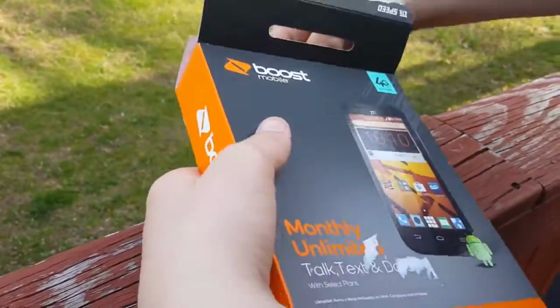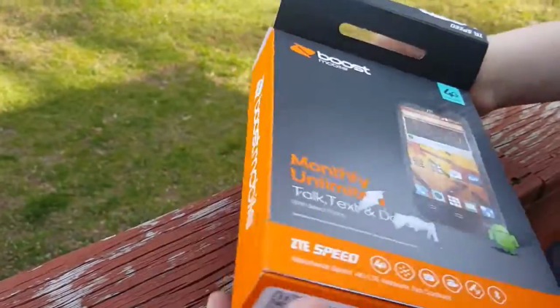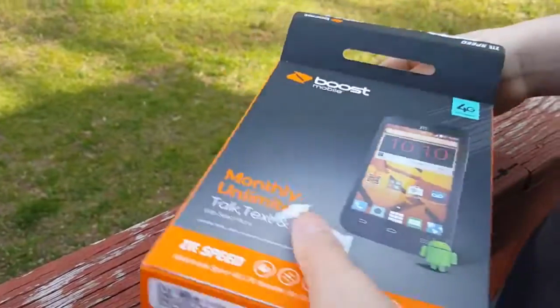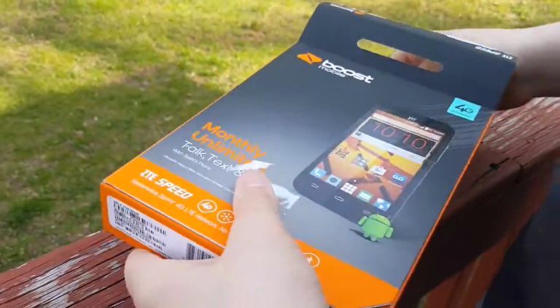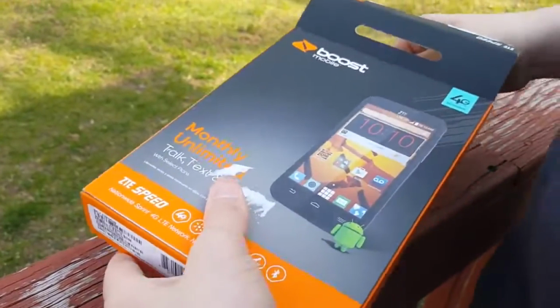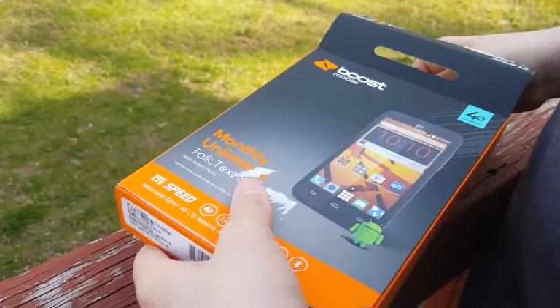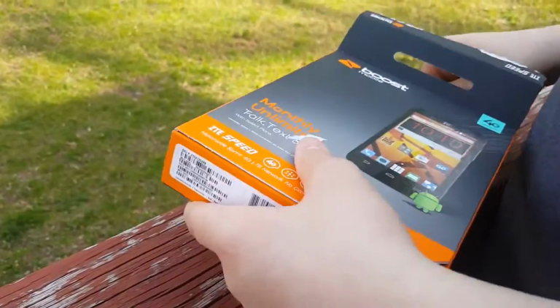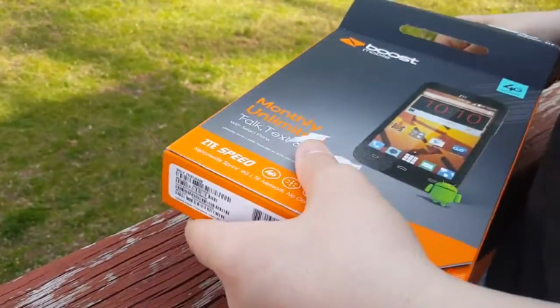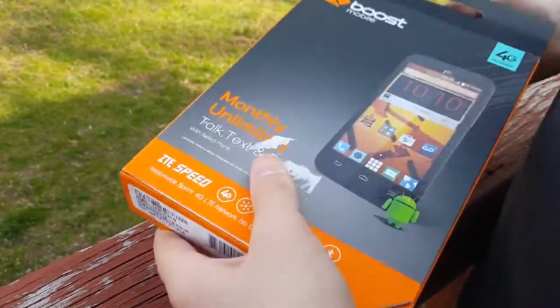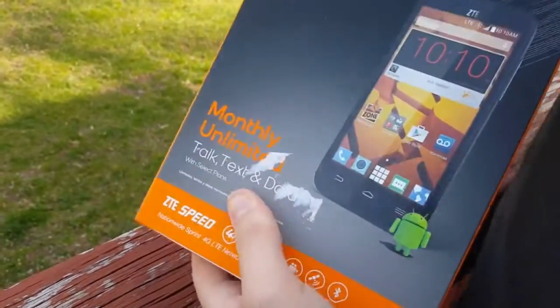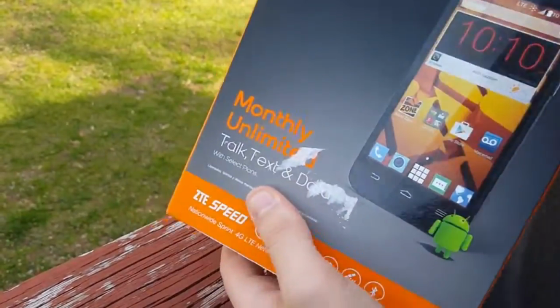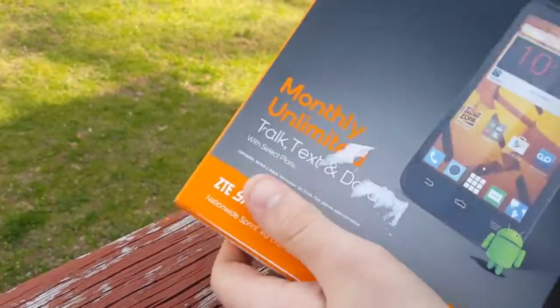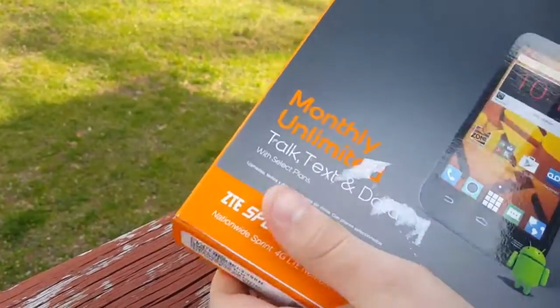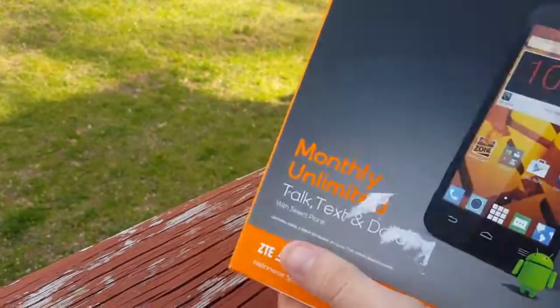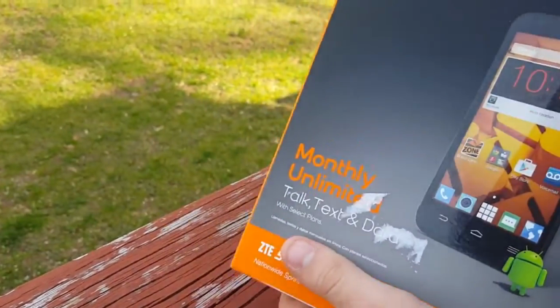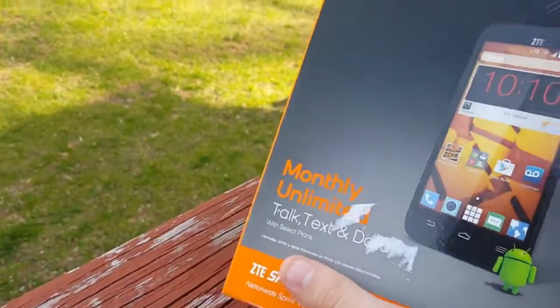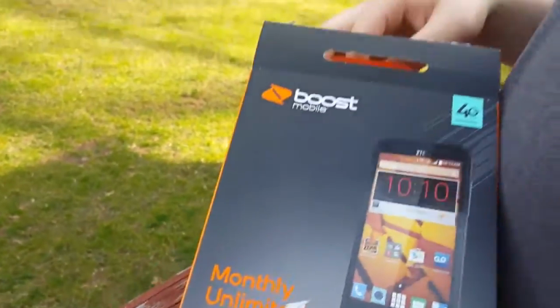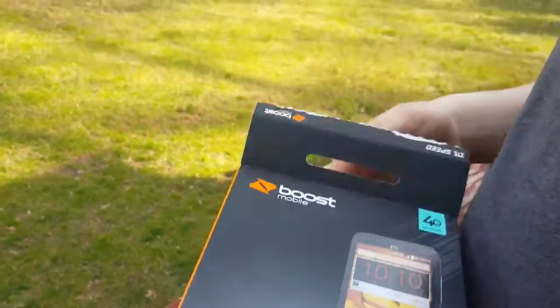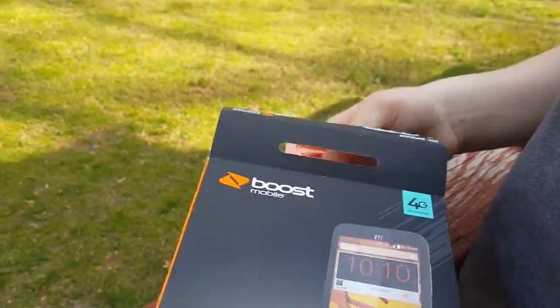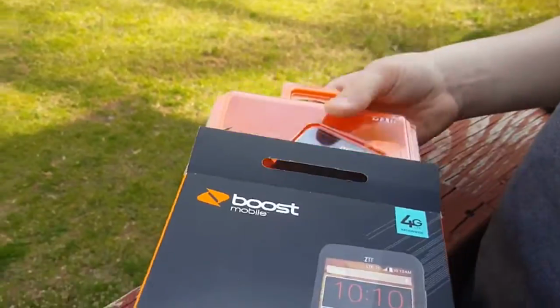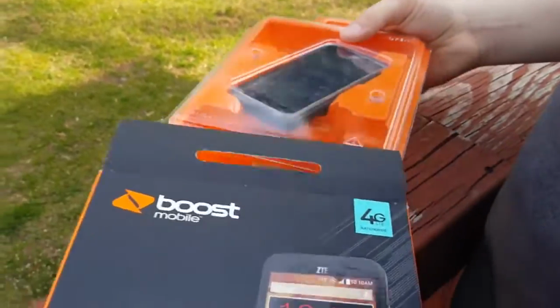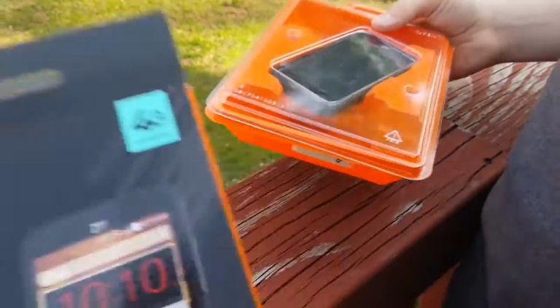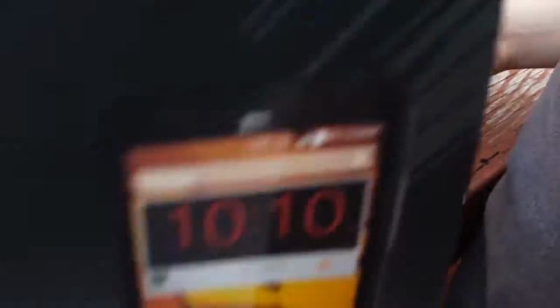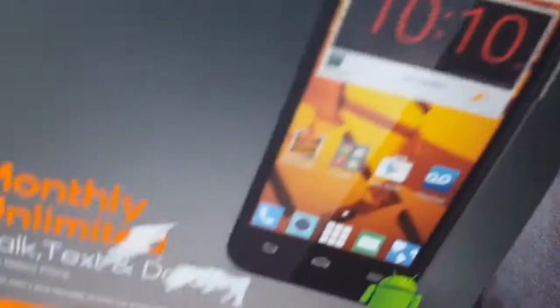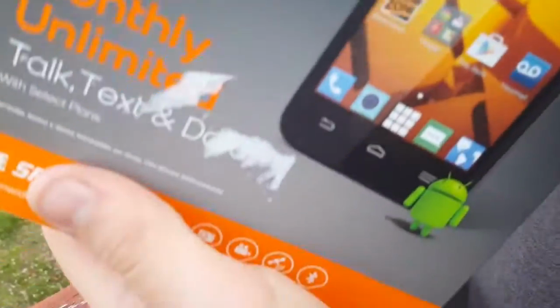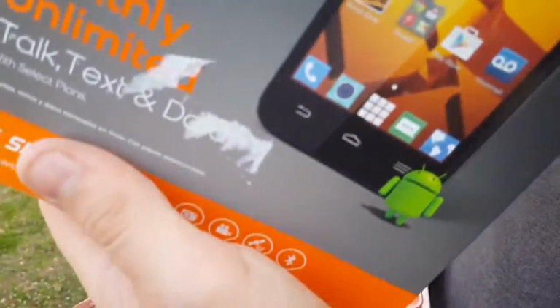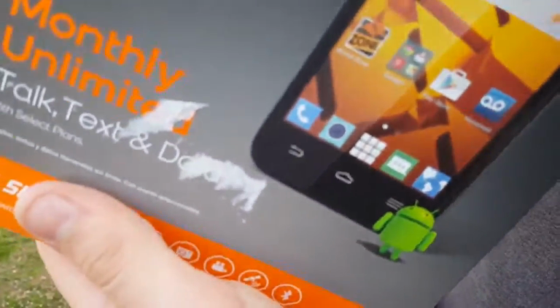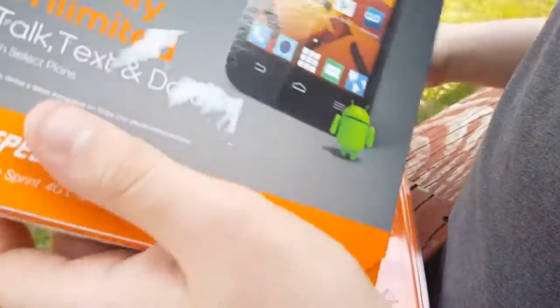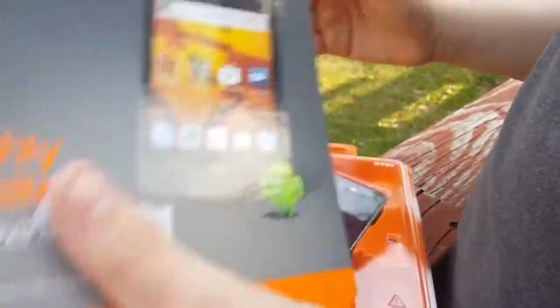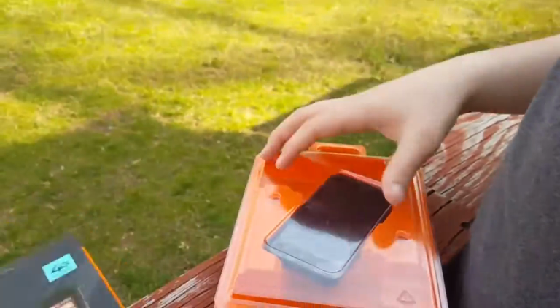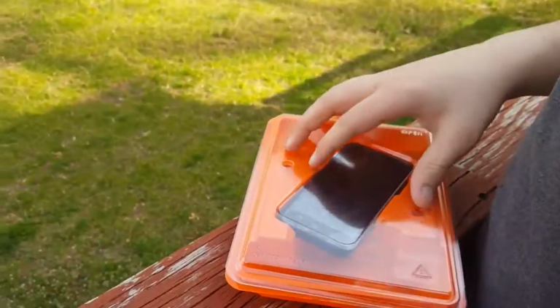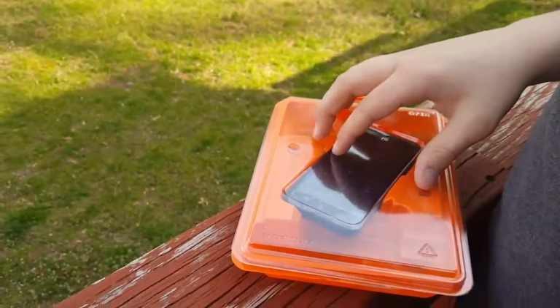I think it's dead. I've actually been using this for the past week, but I've been meaning to do an unboxing video of this, so I apologize for that. The issue is a voiceover — I haven't been doing that recently.